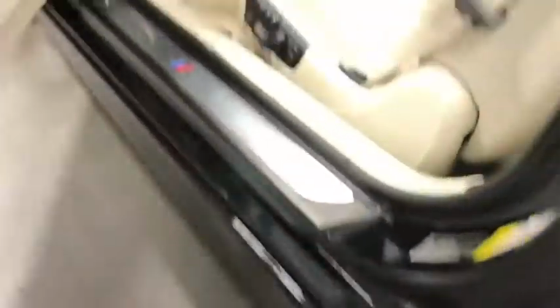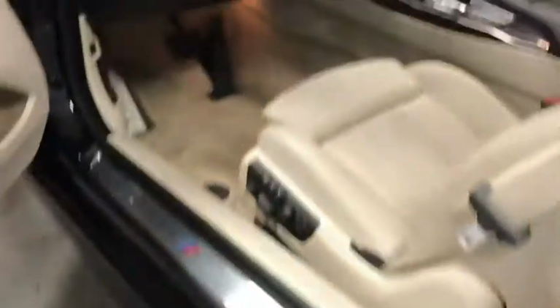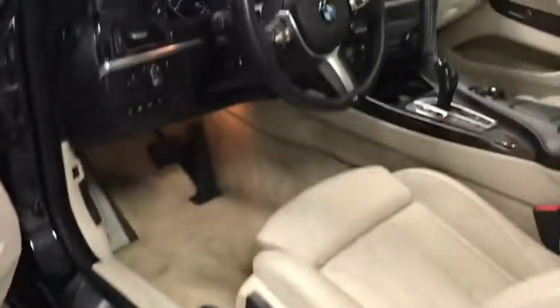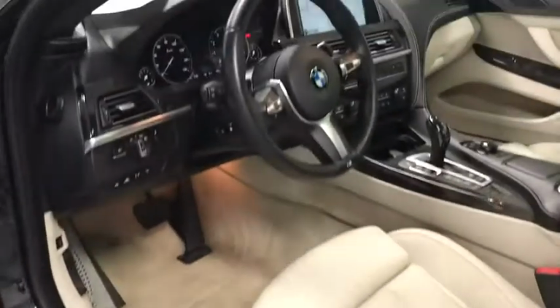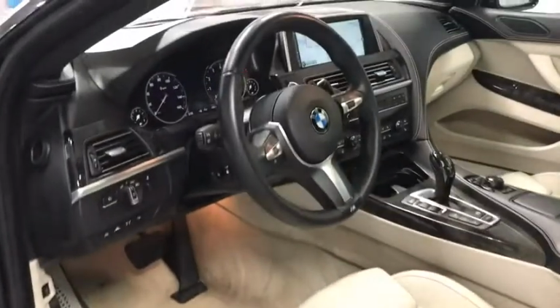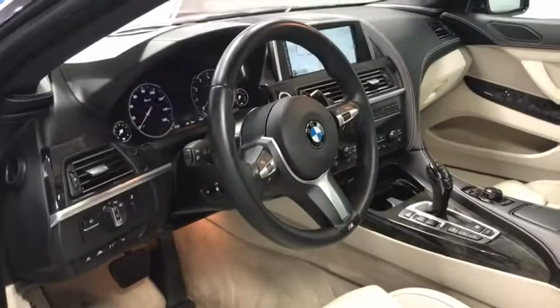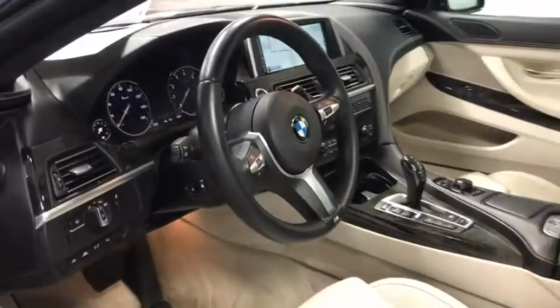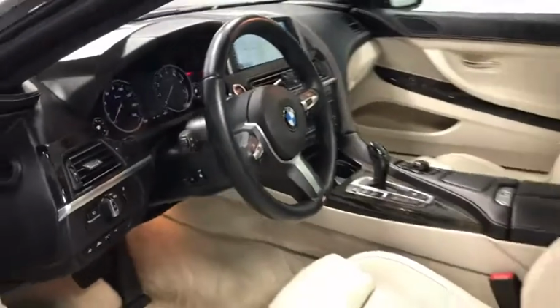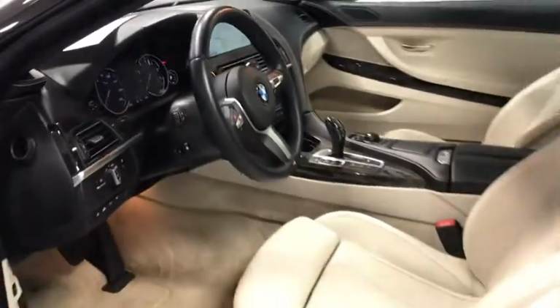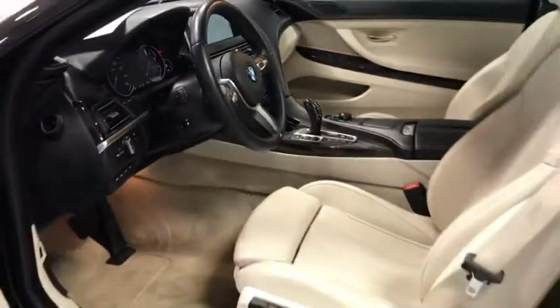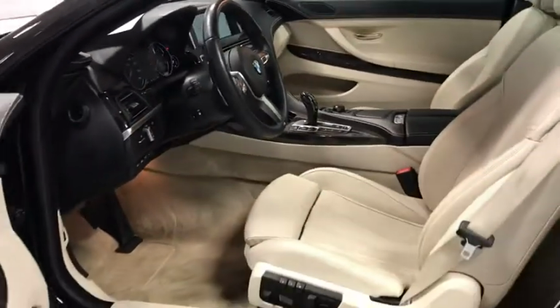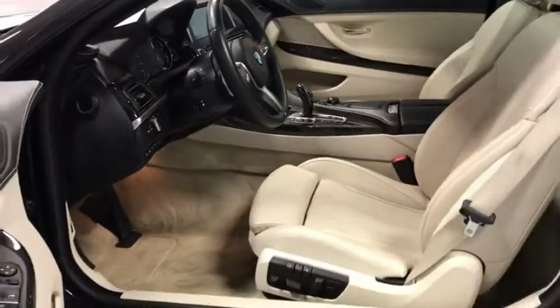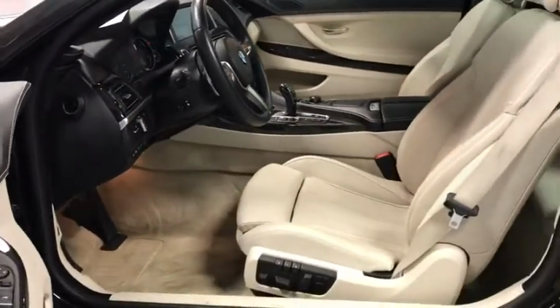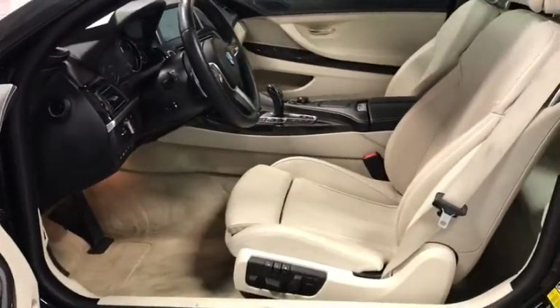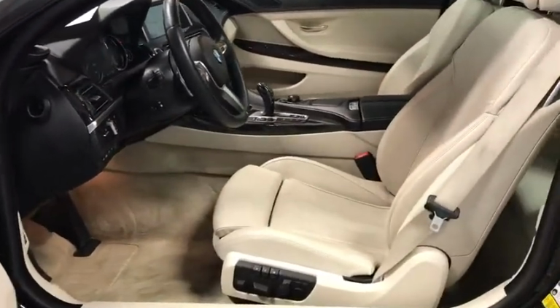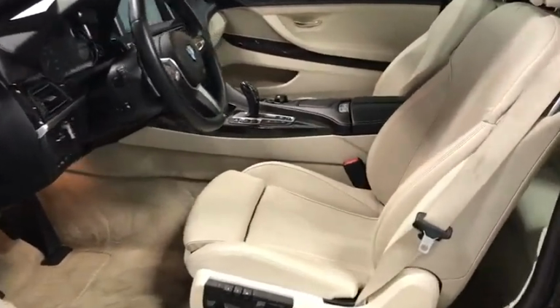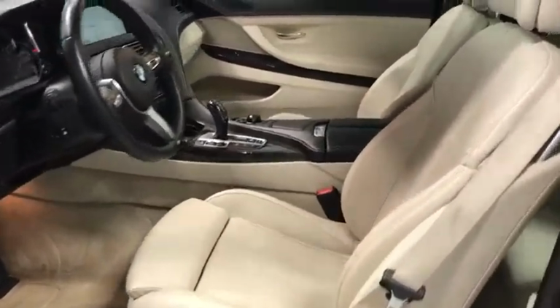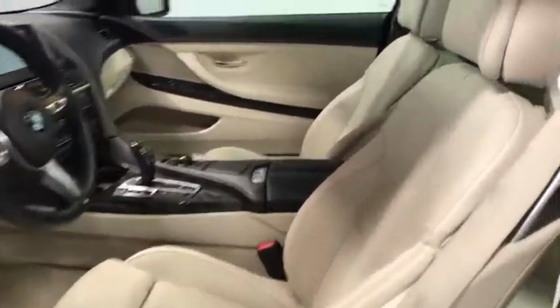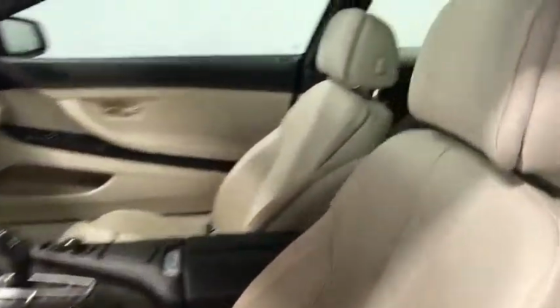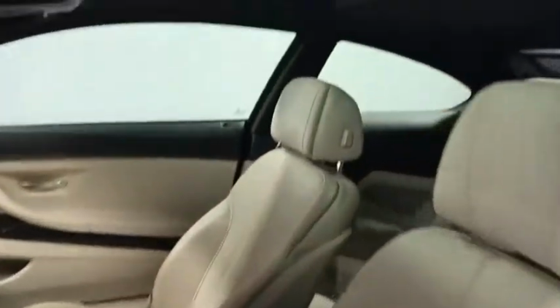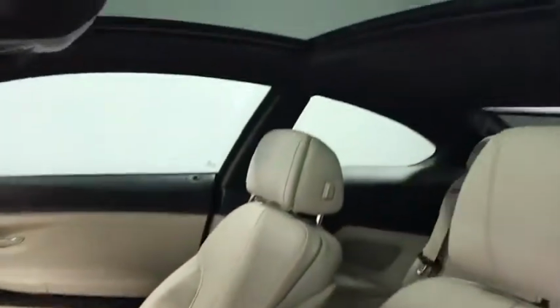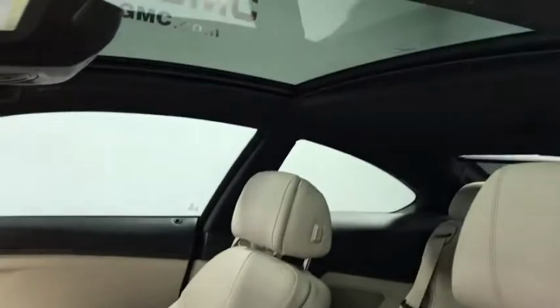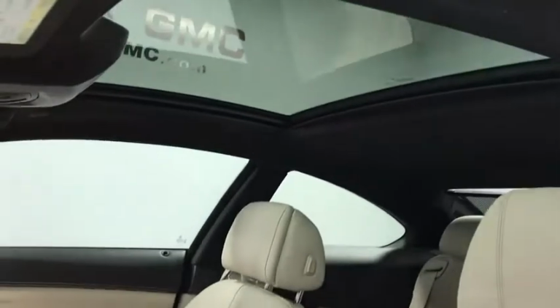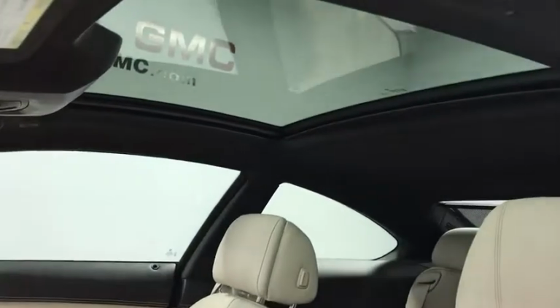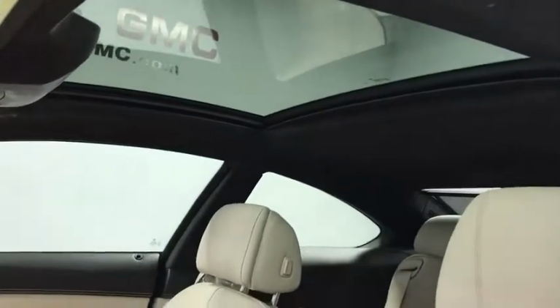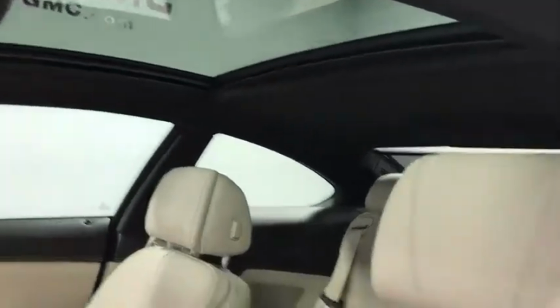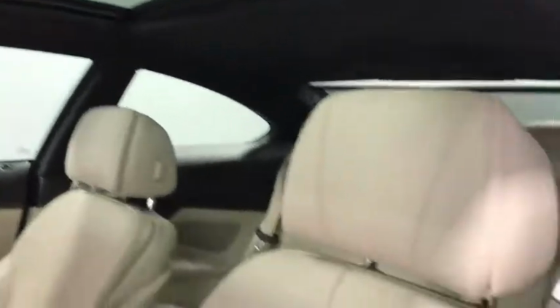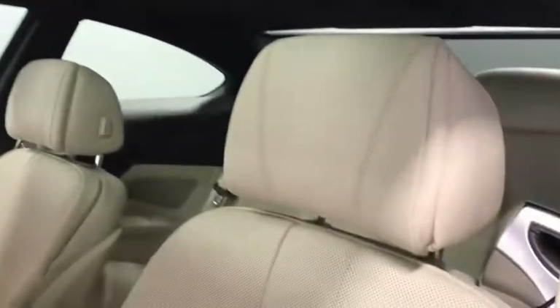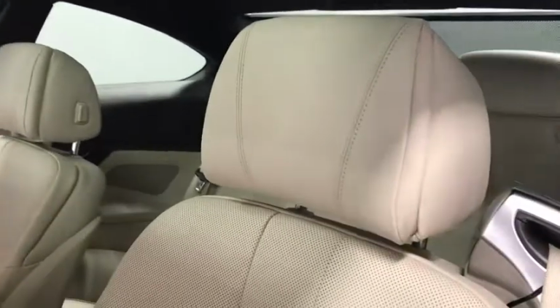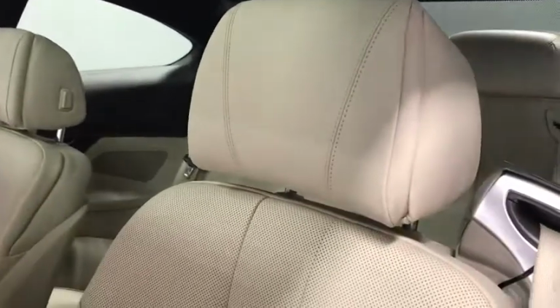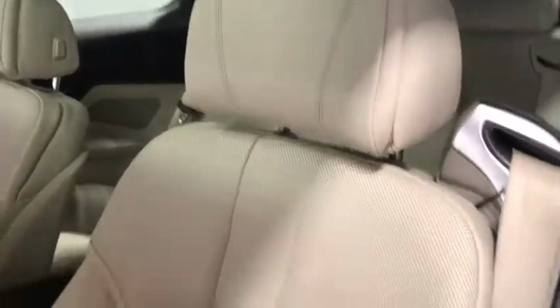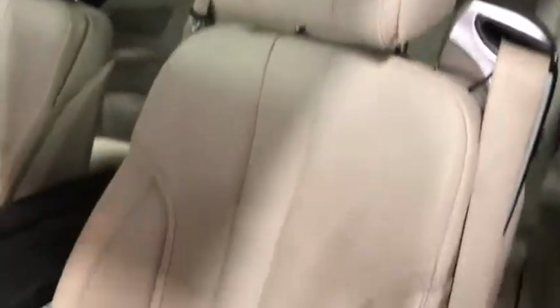Rear window defroster, power windows, heated front seats, CD player, trip computer, security system, fog lights, electronic stability control, and power moonroof.